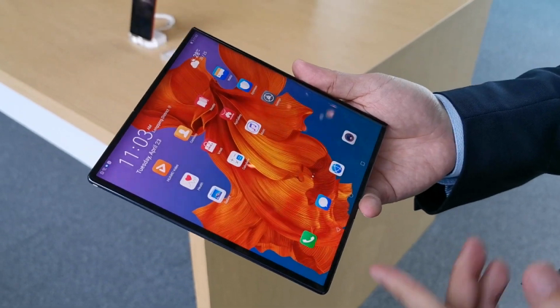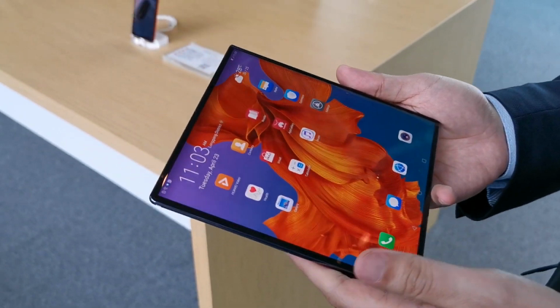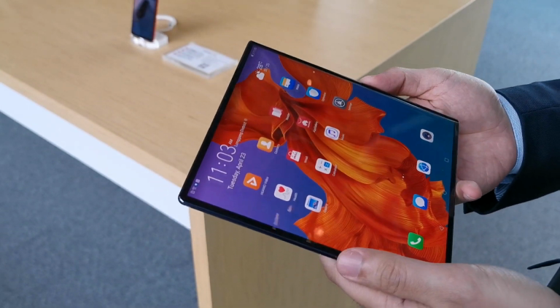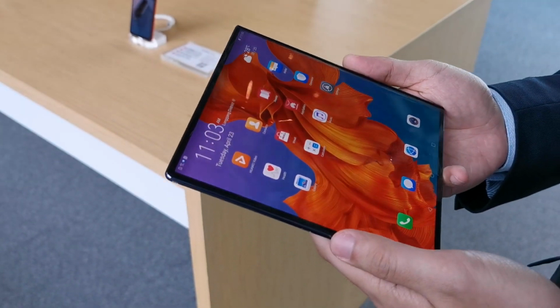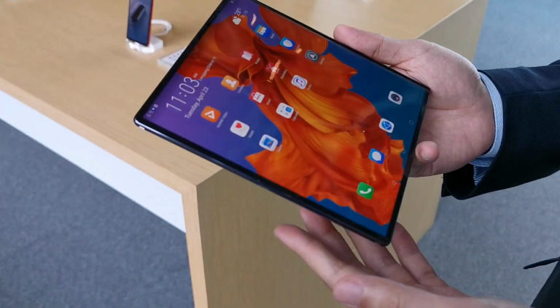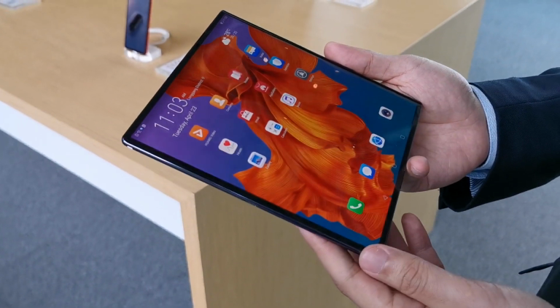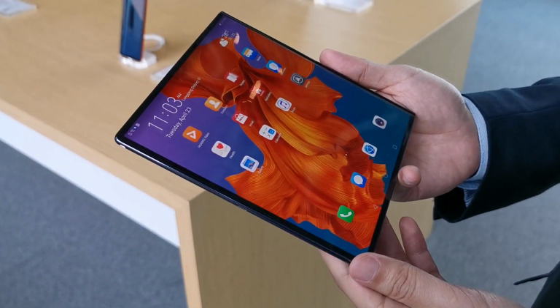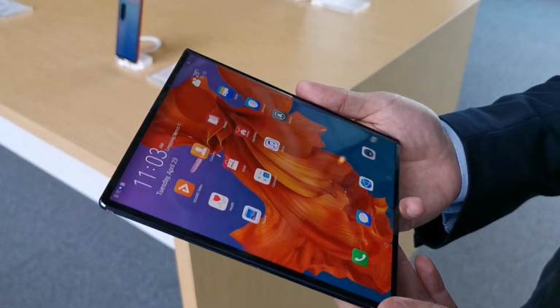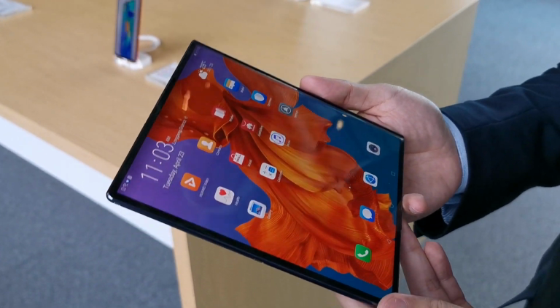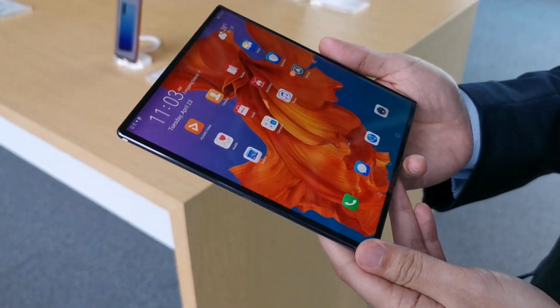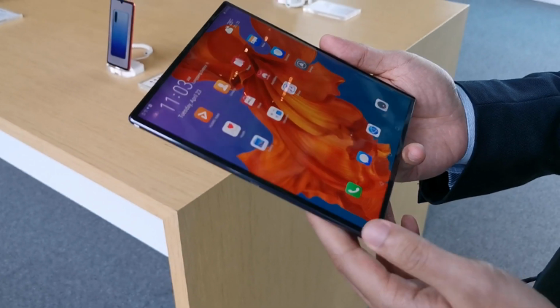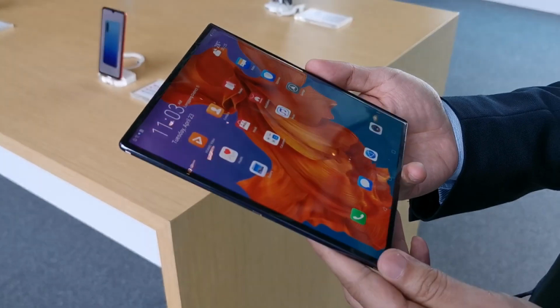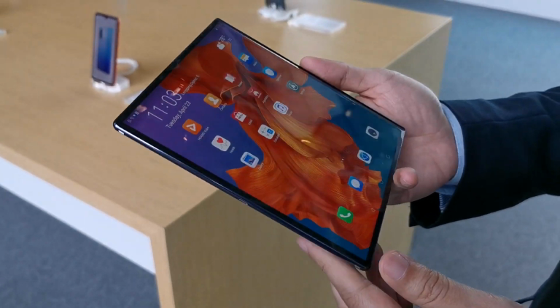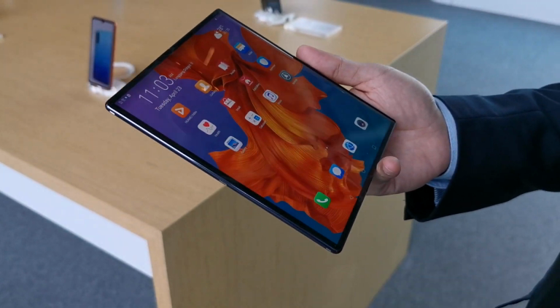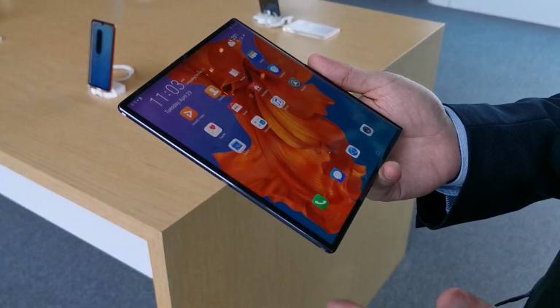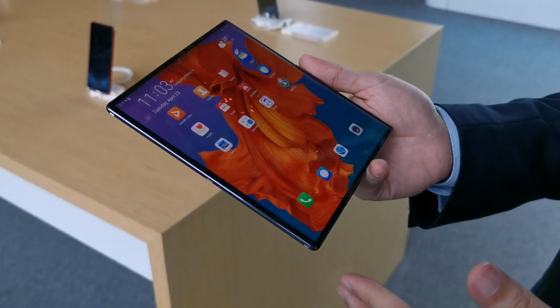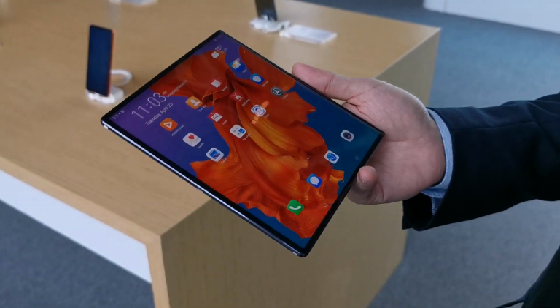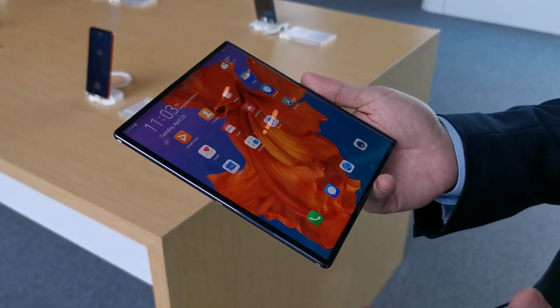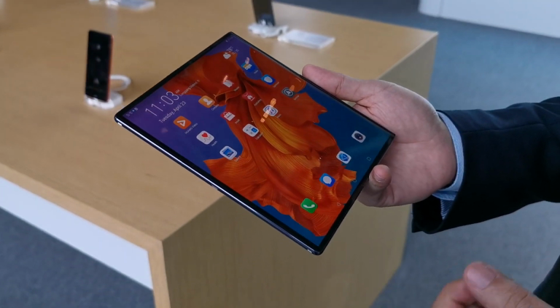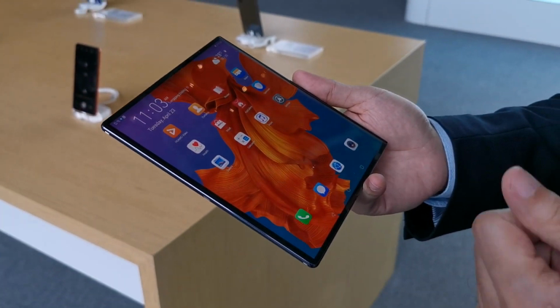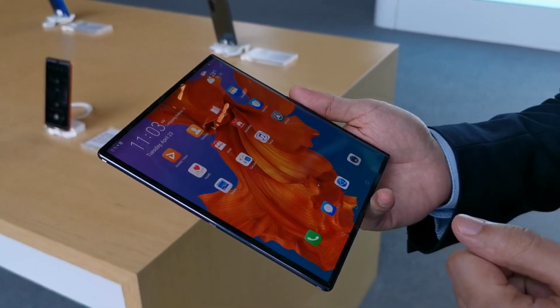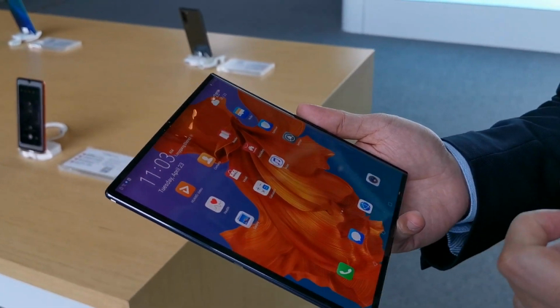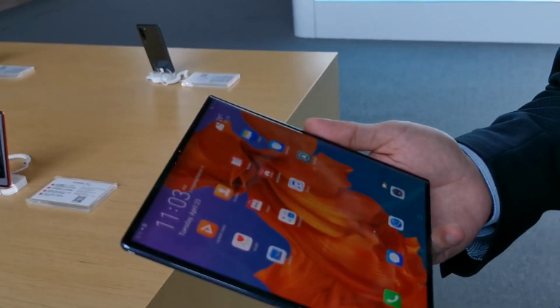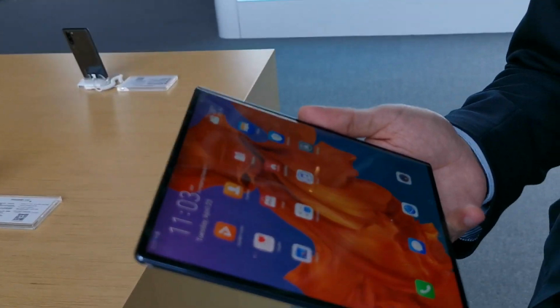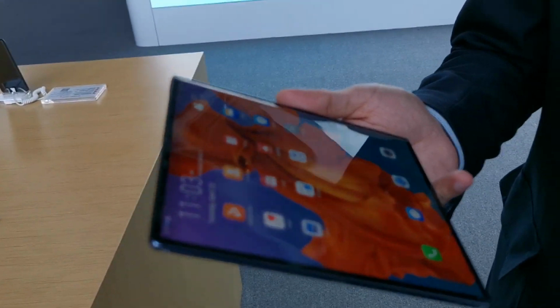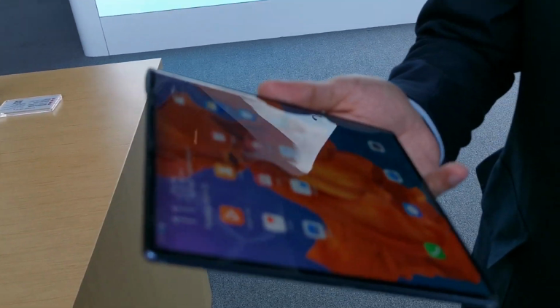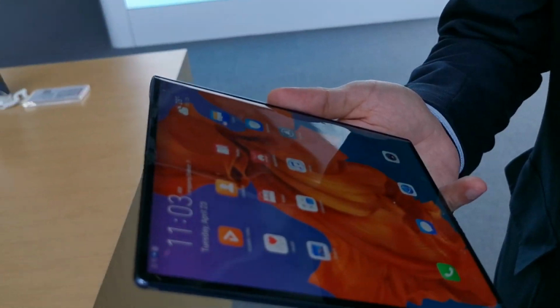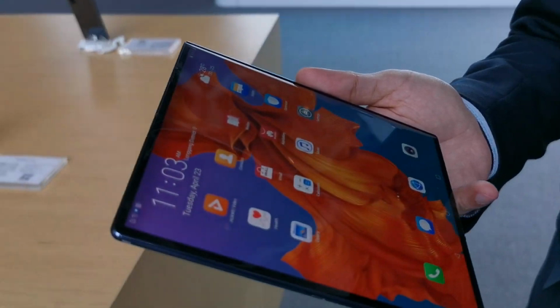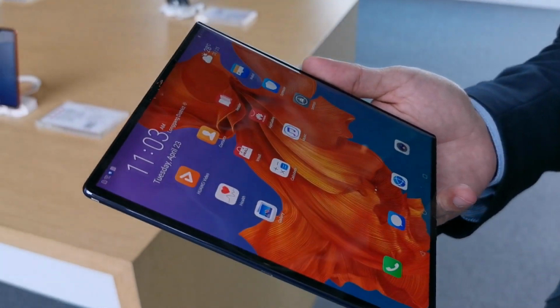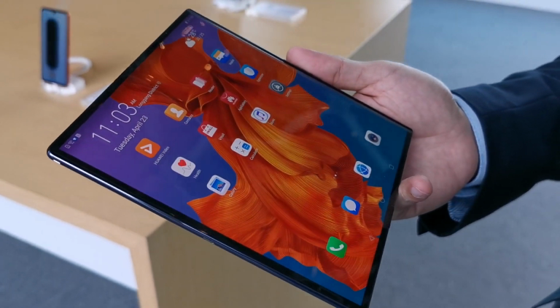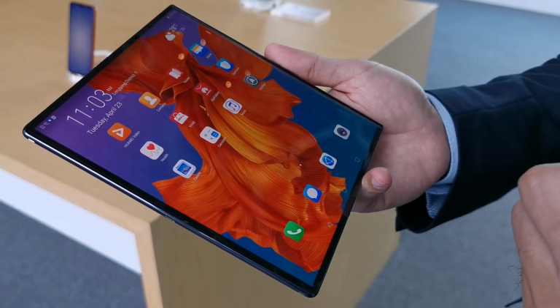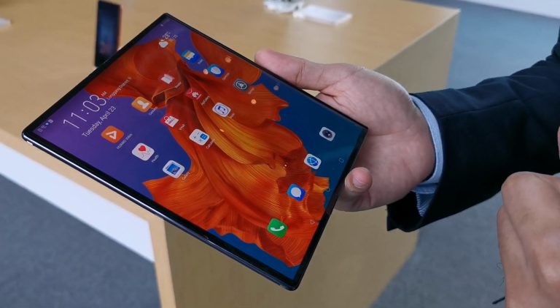So tell us about the 5G with this Mate X. This is the world's first on the smartphone, as I say, with the Balong 5000. The big difference compared with other devices is this one can give you up to 4.6 gigabytes per second download speed.